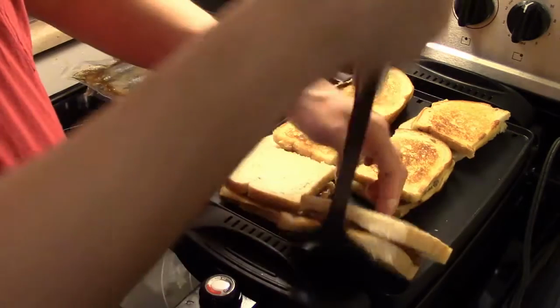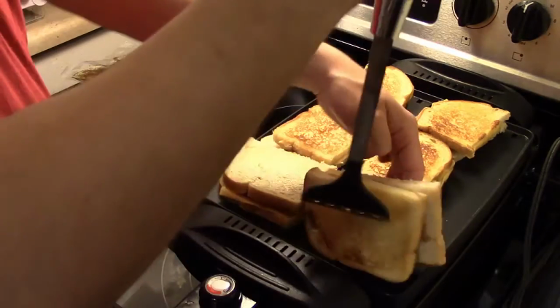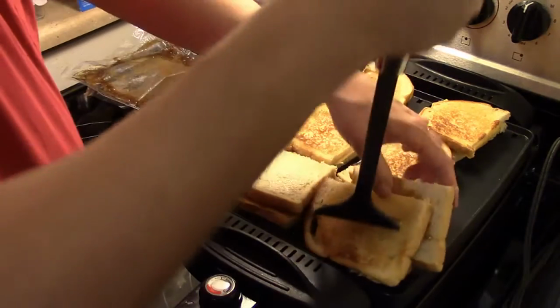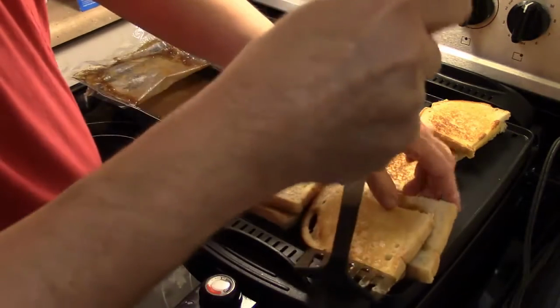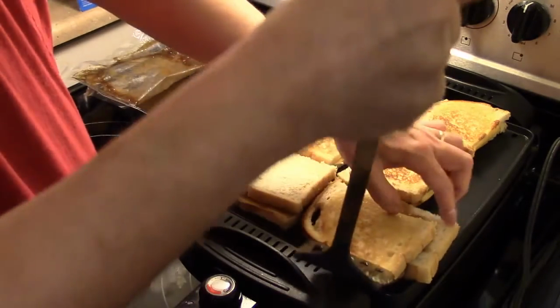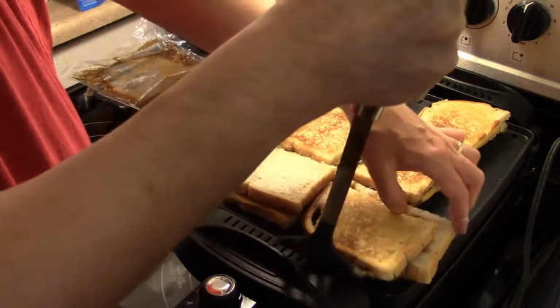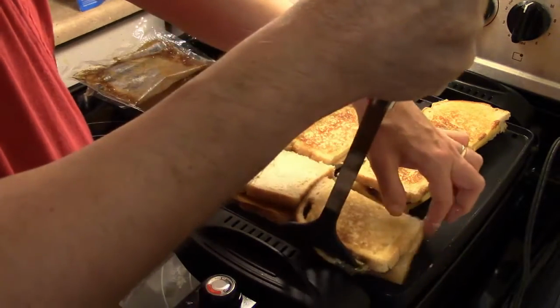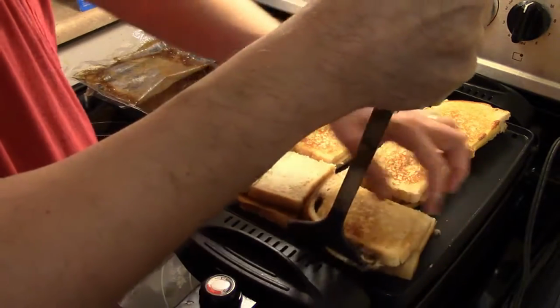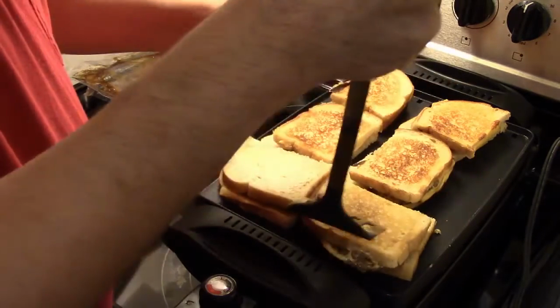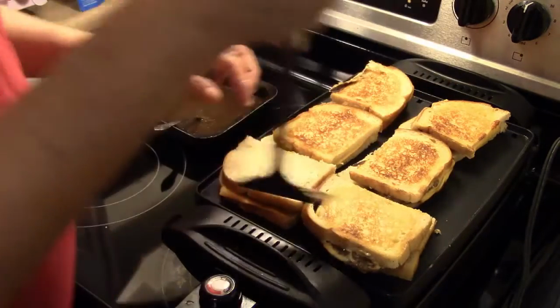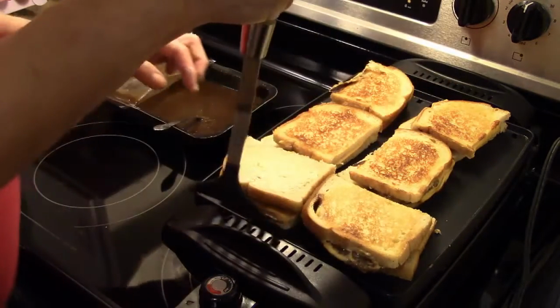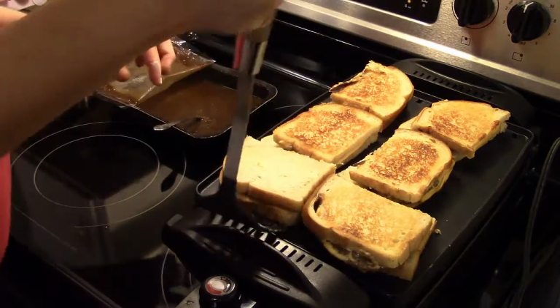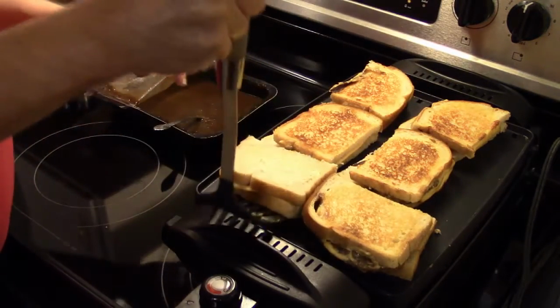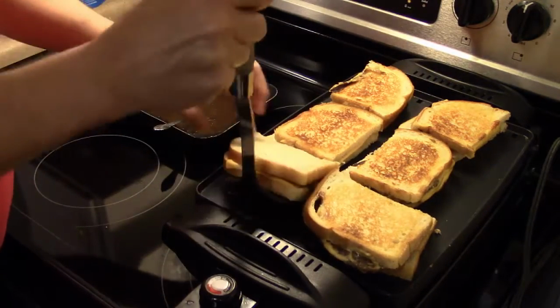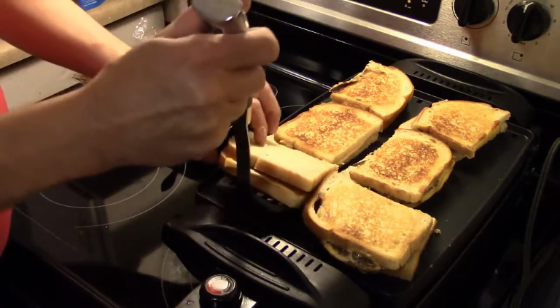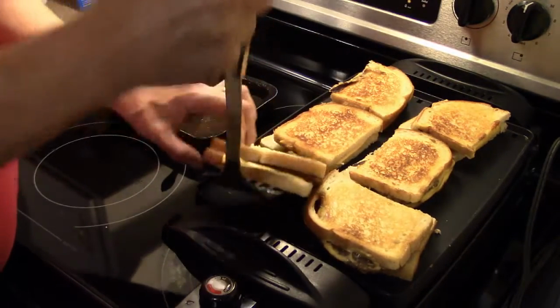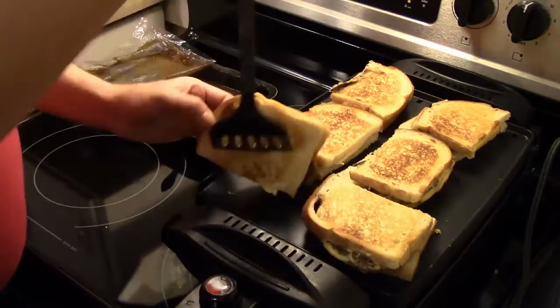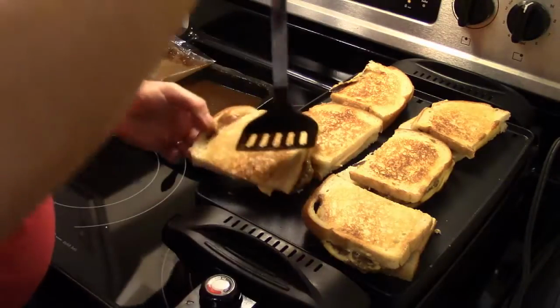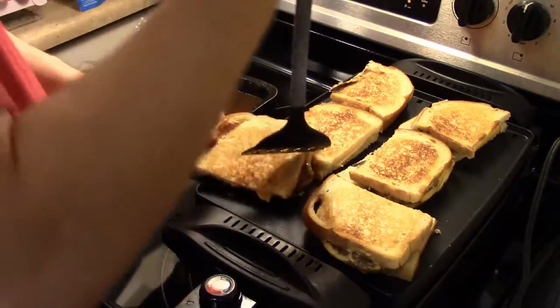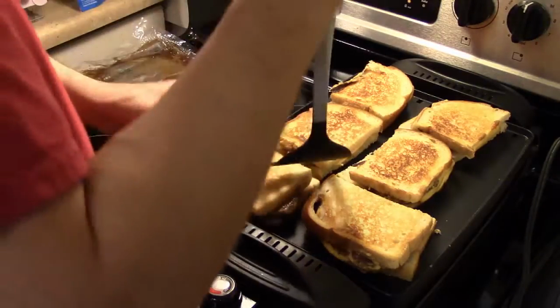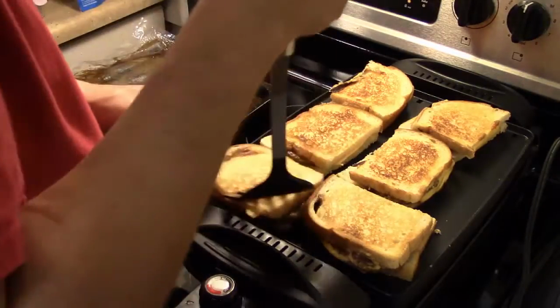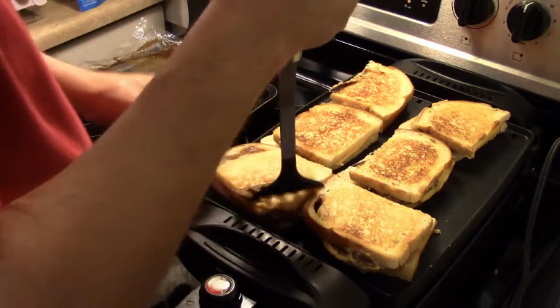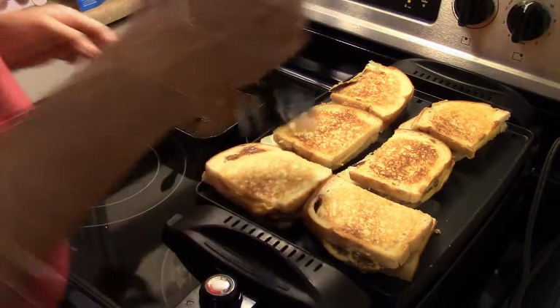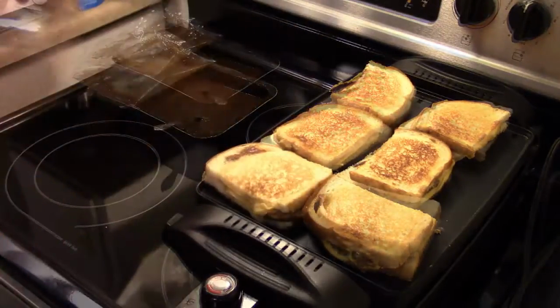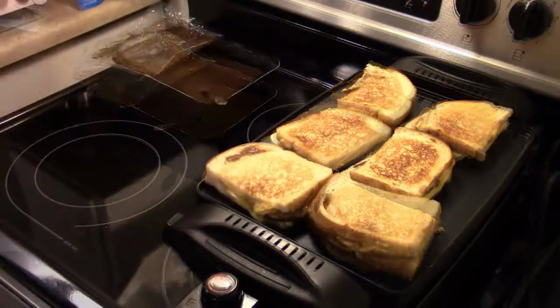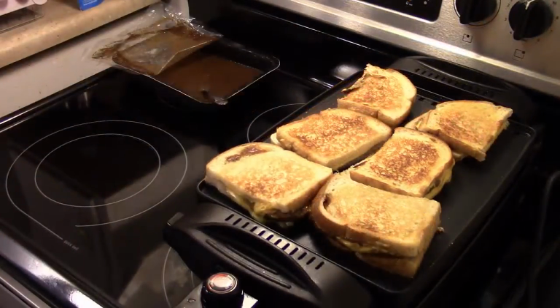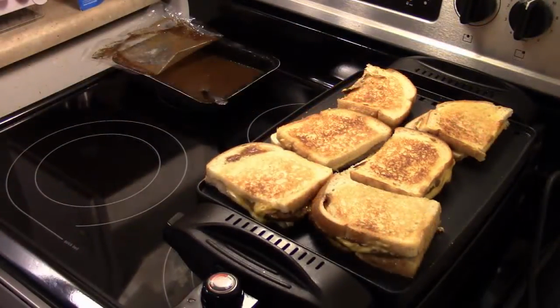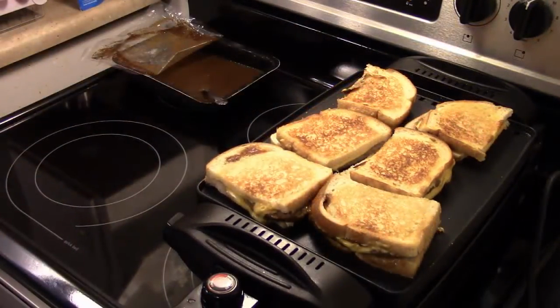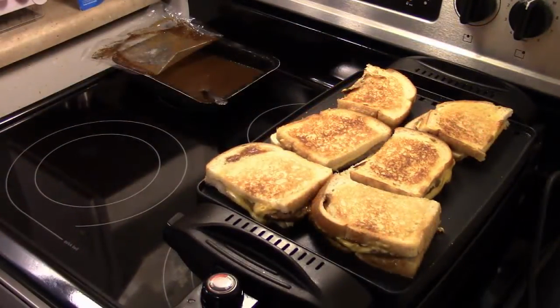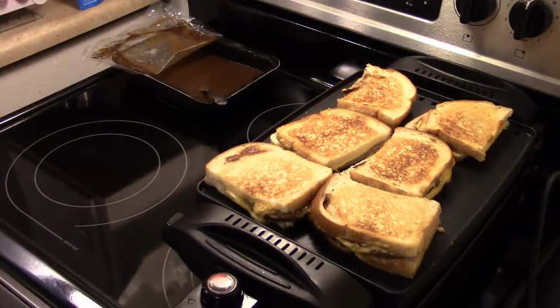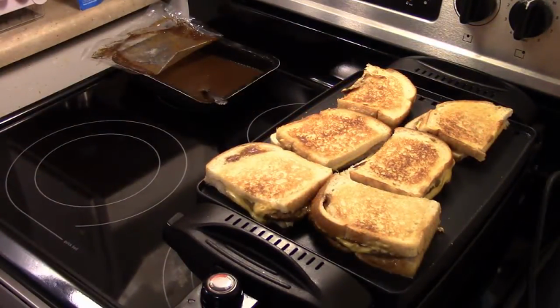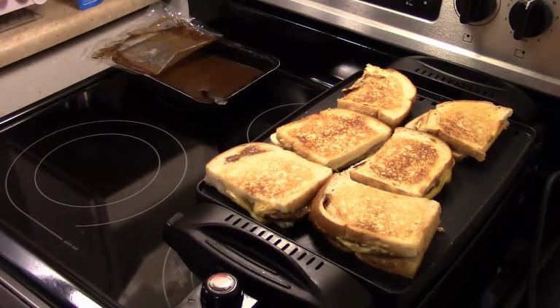So I'm gonna continue frying these on the other side. When they're ready to come off, I'll be back. All right, I checked these — they're ready to go.